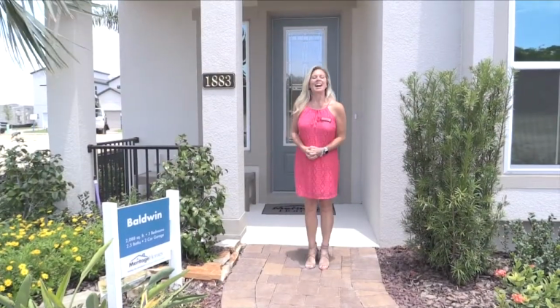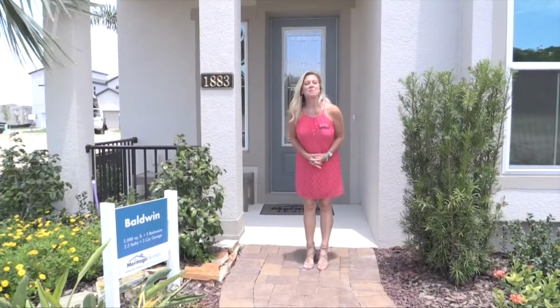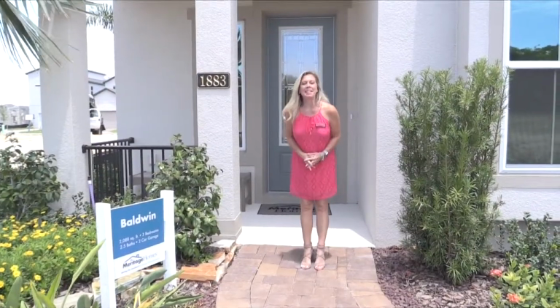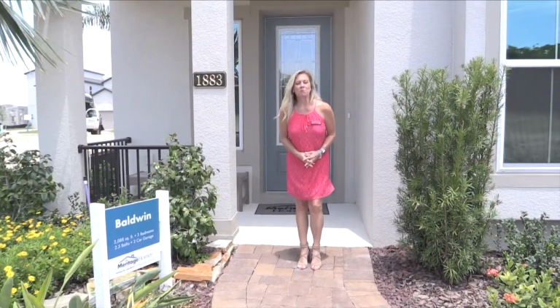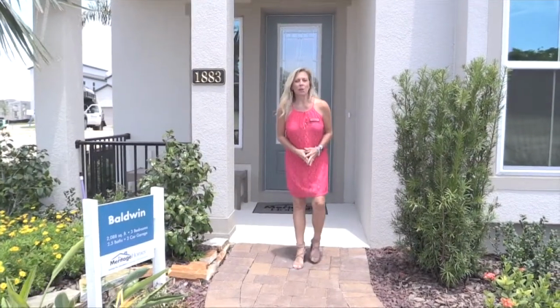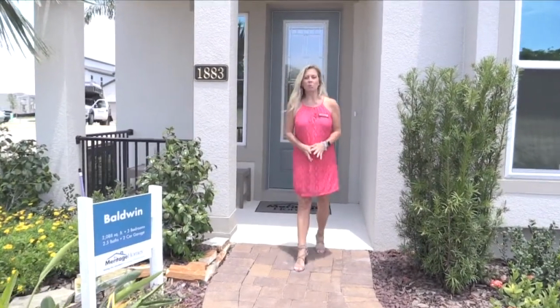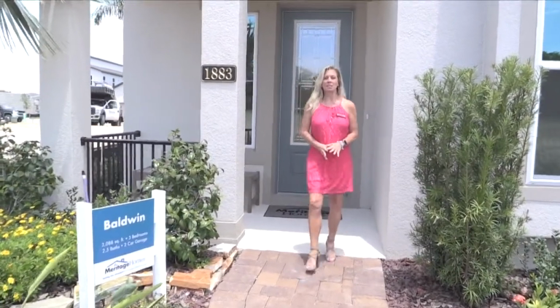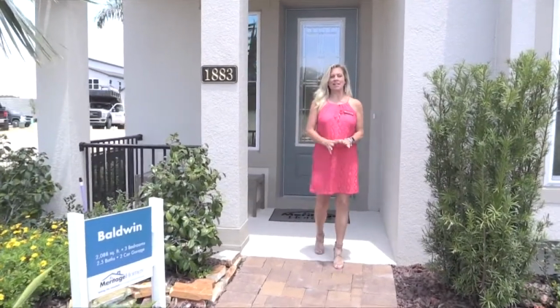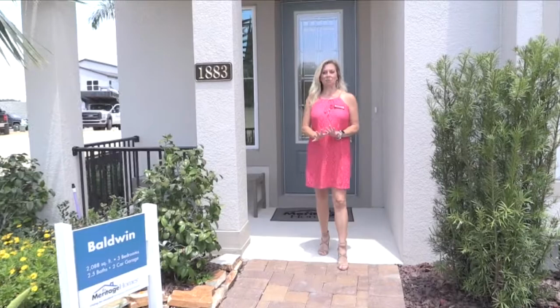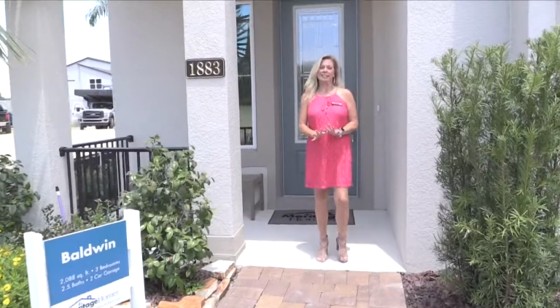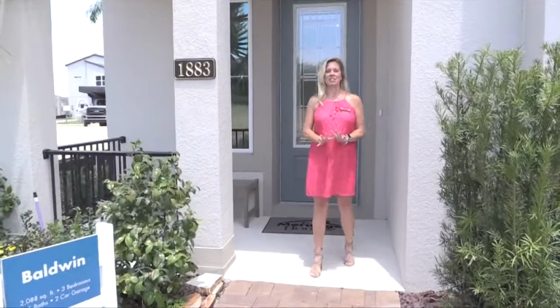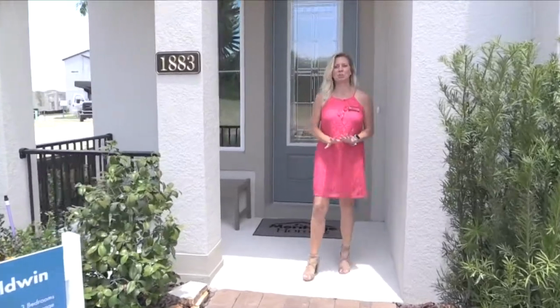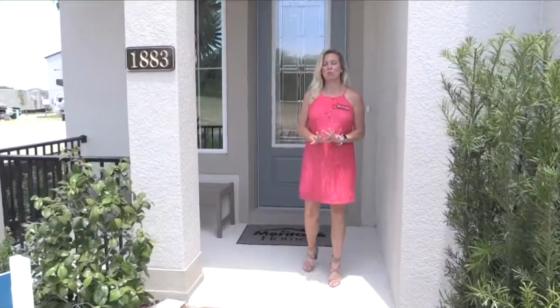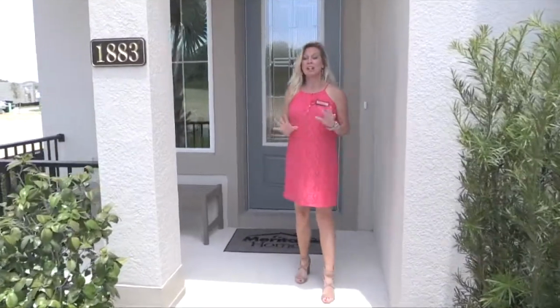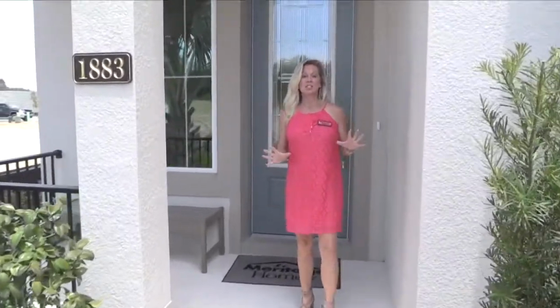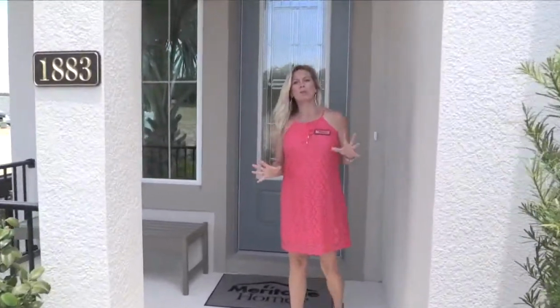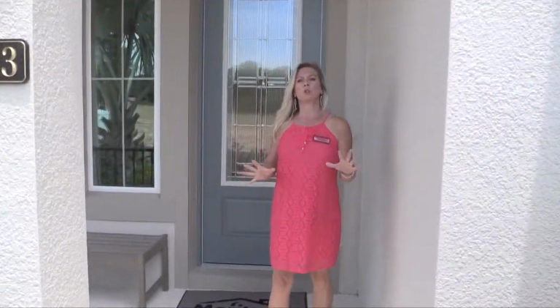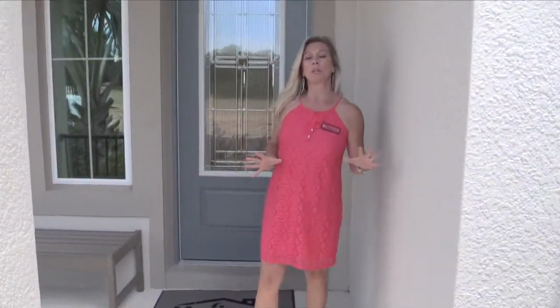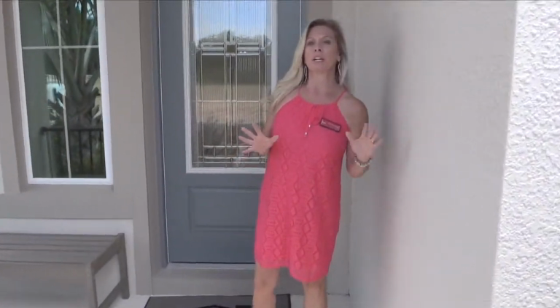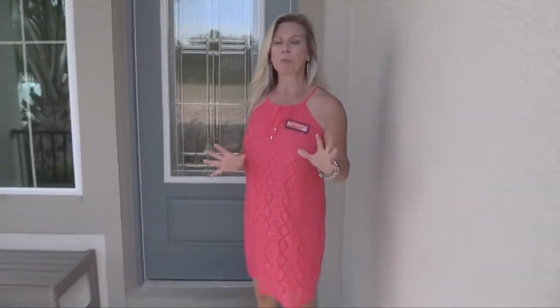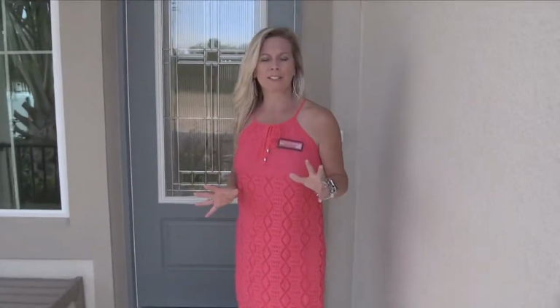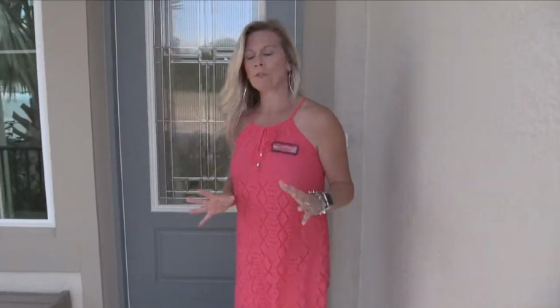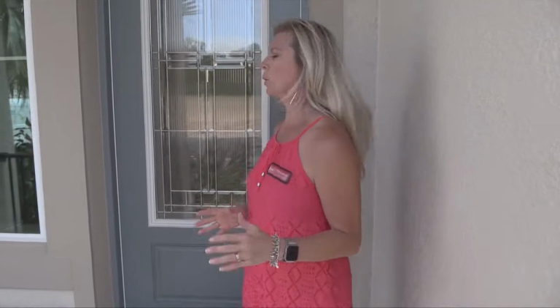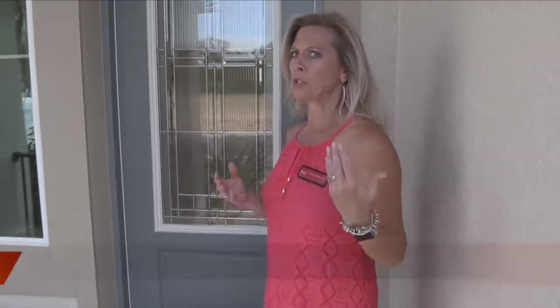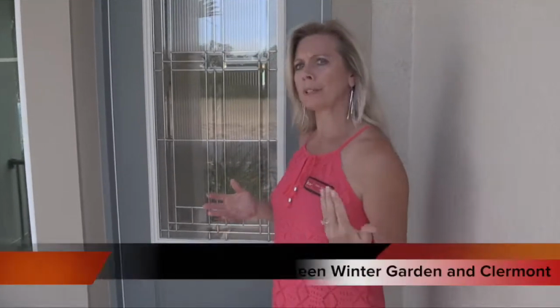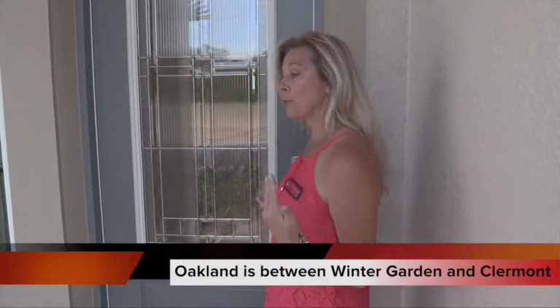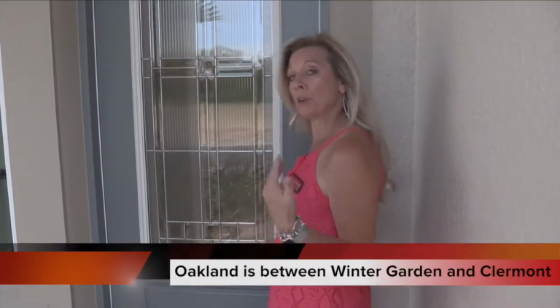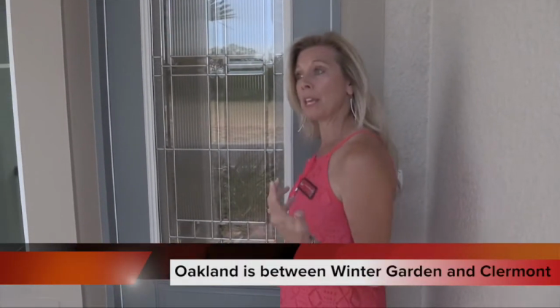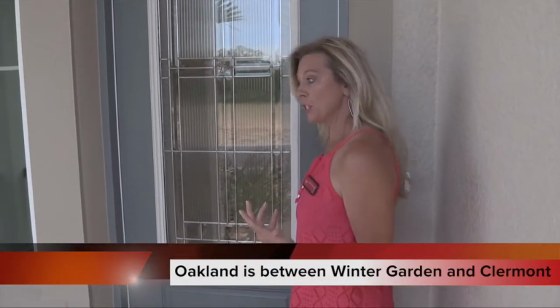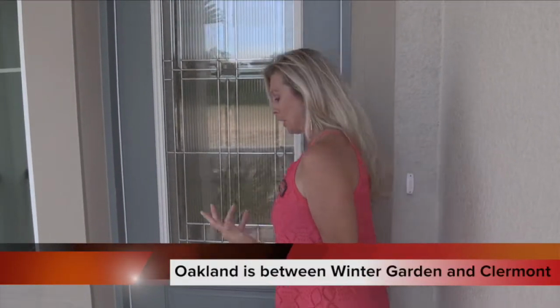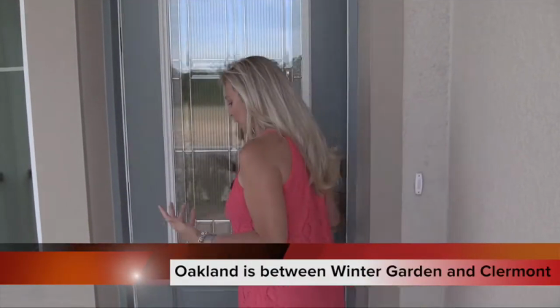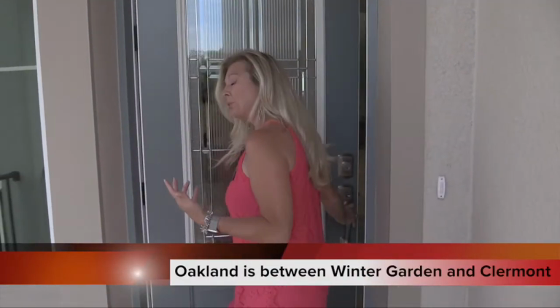Hi everybody, it's Amy Kidwell with Heart and Home Orlando, and I'm really excited to show you not just another Meritage community, but a new product line for them — at least a new product line for them here in this particular area of Florida.